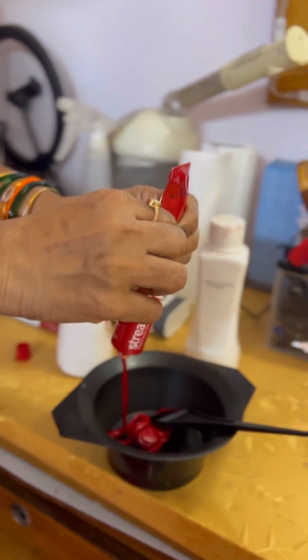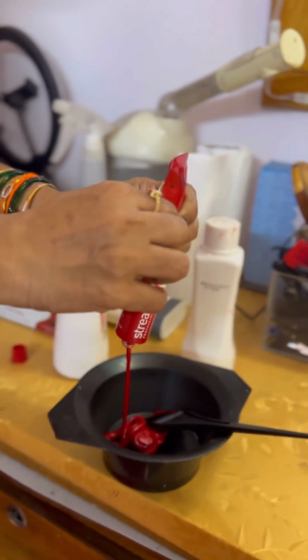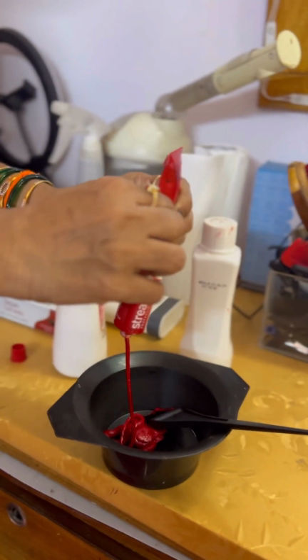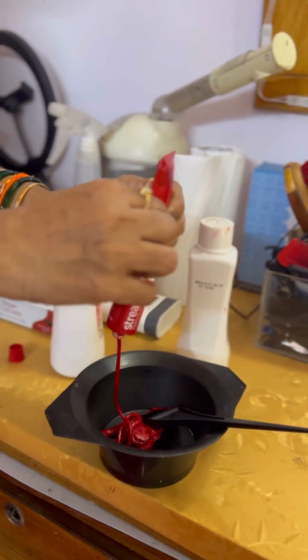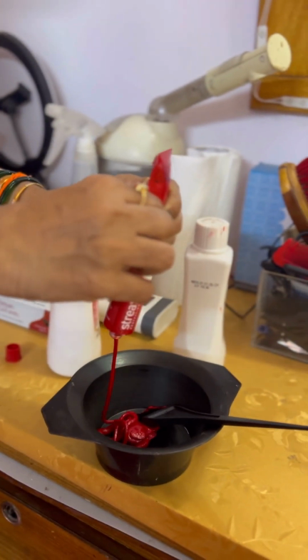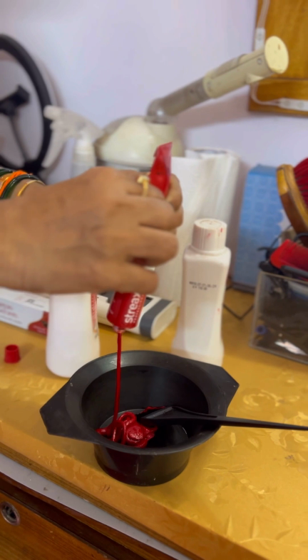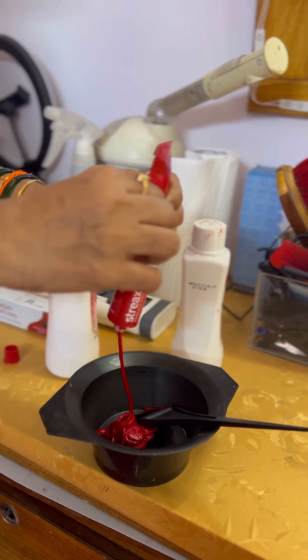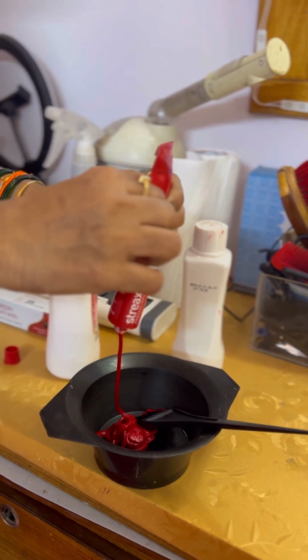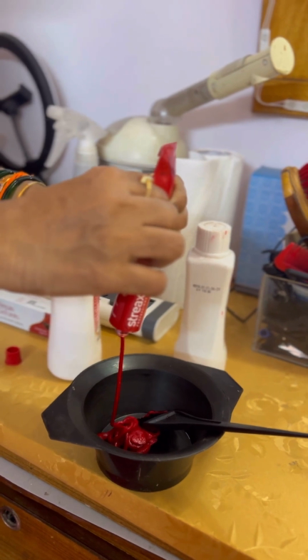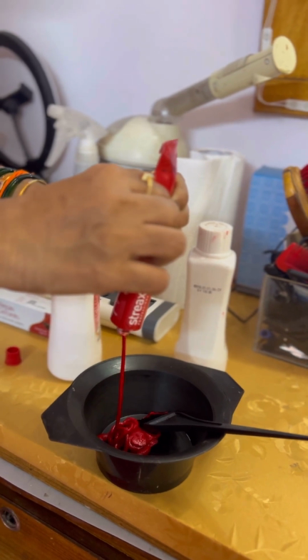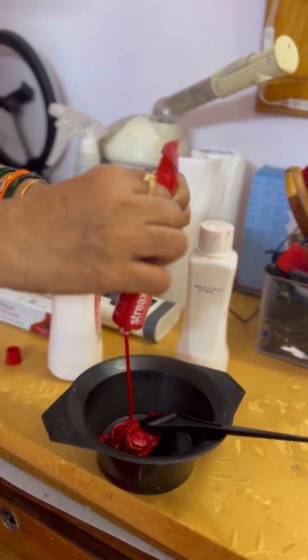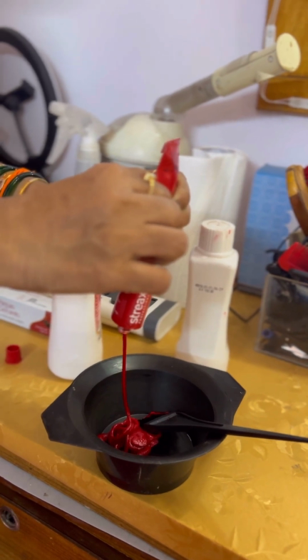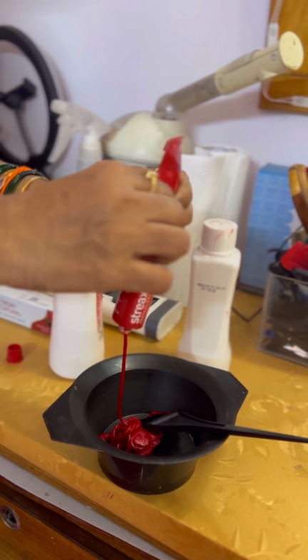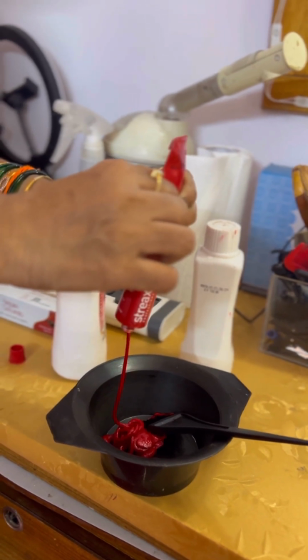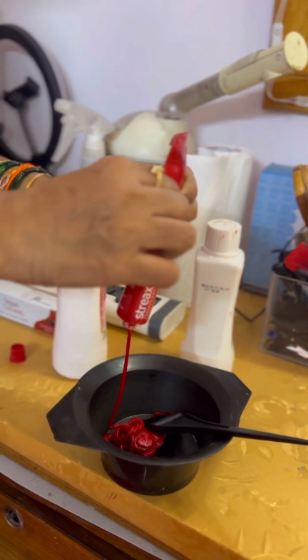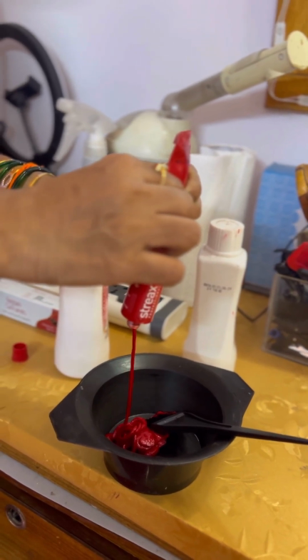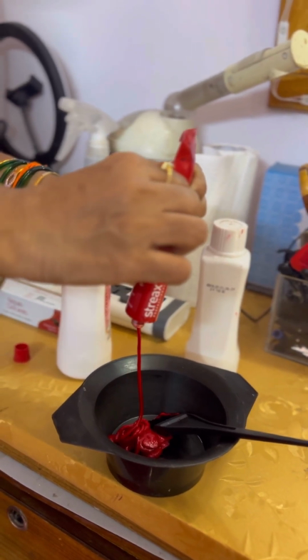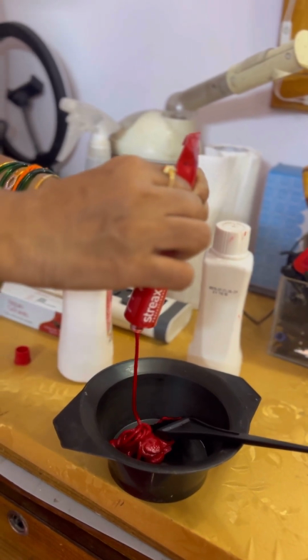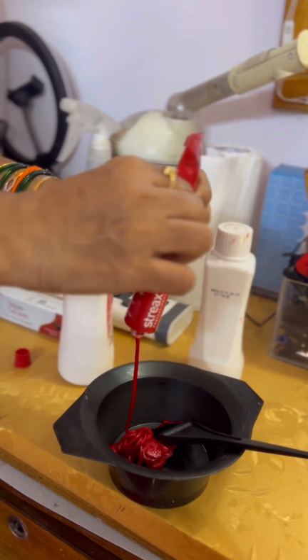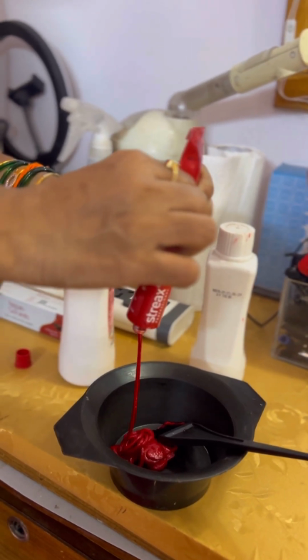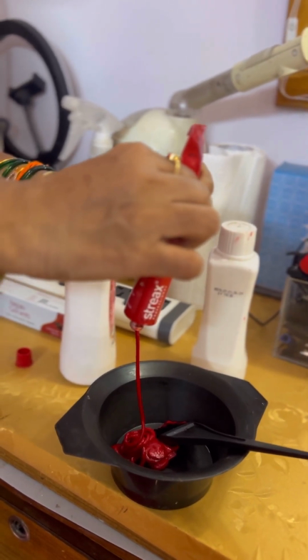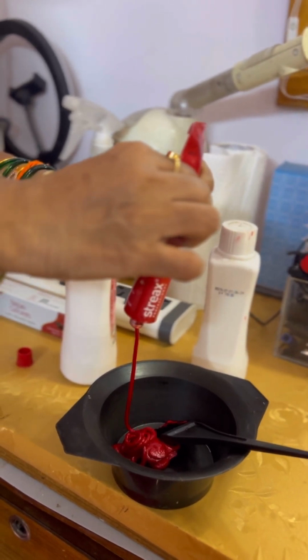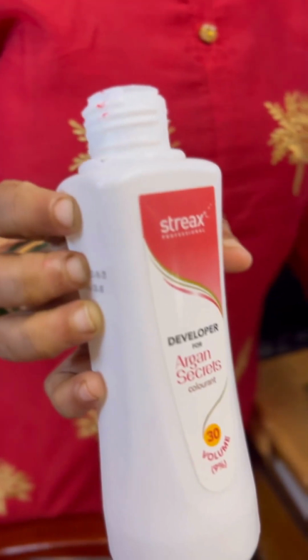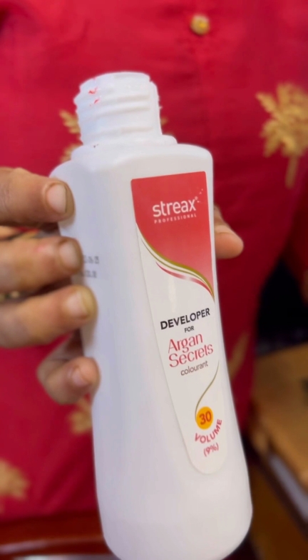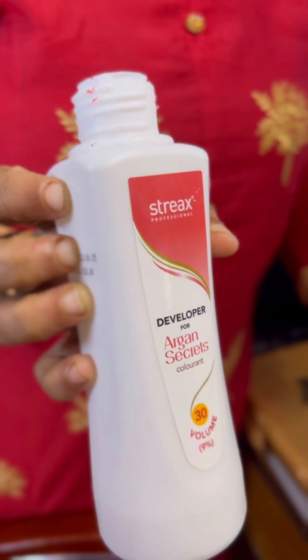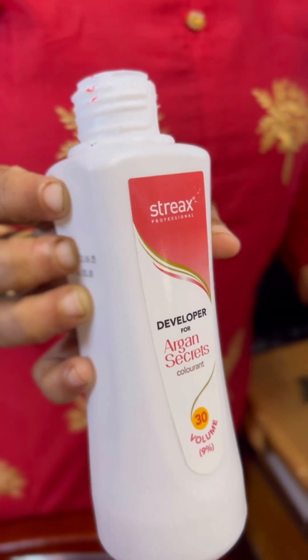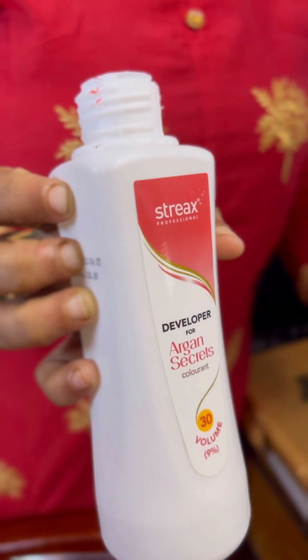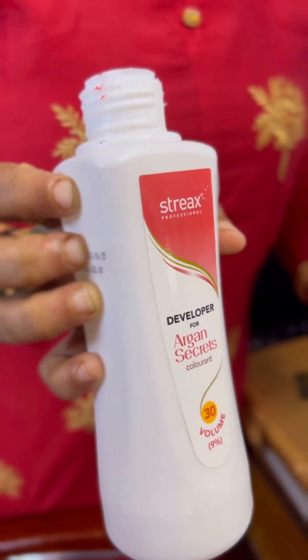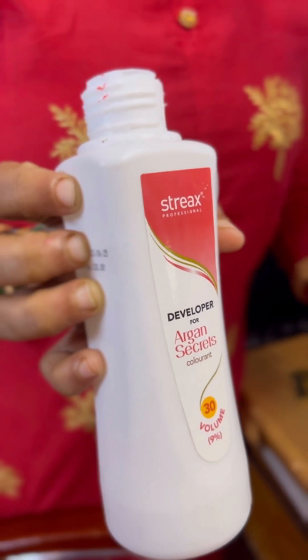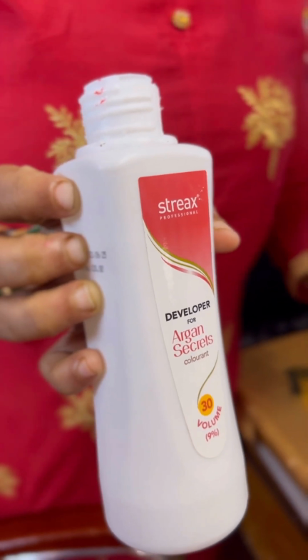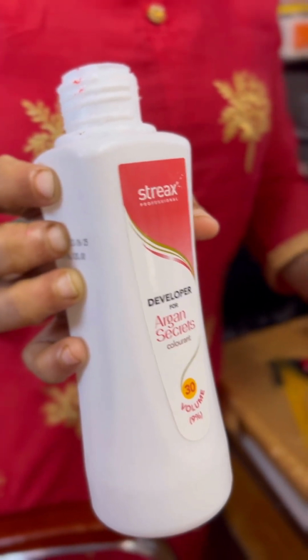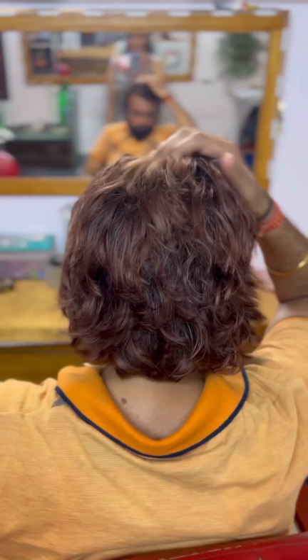I have taken a stick color. I will mix it with a 30 developer. As I have told you, it will give more color with the 30 developer.